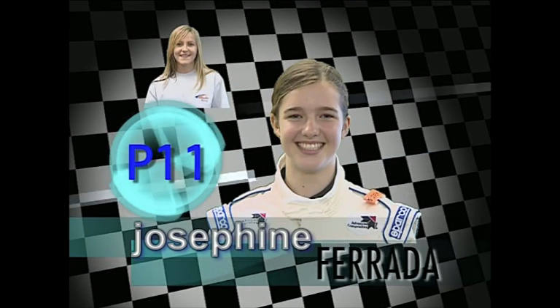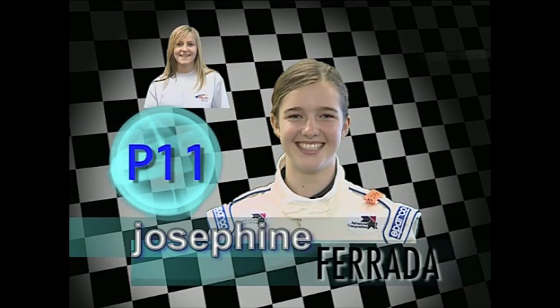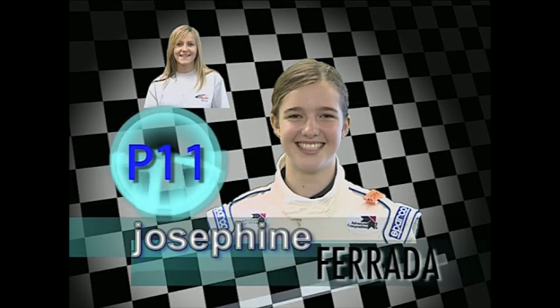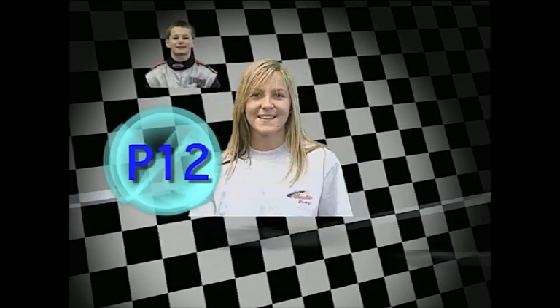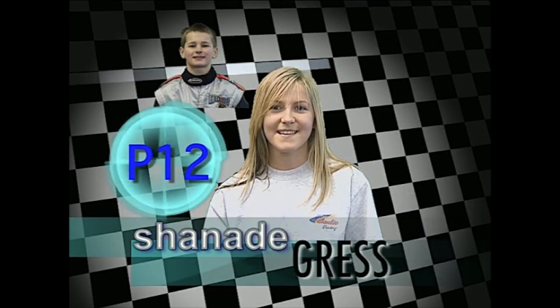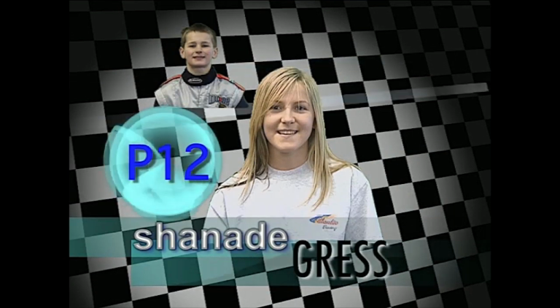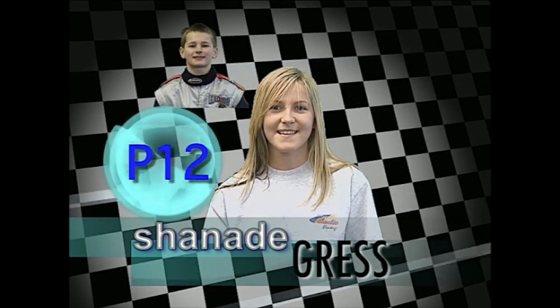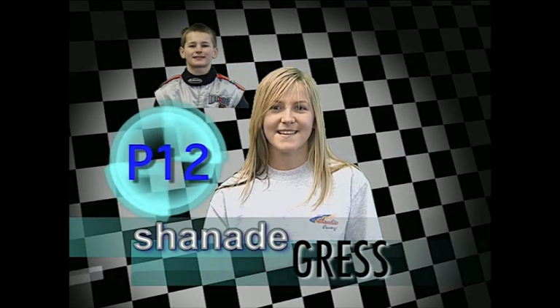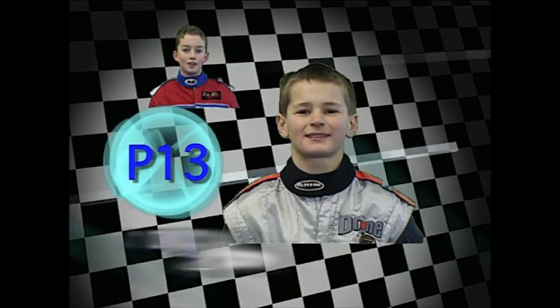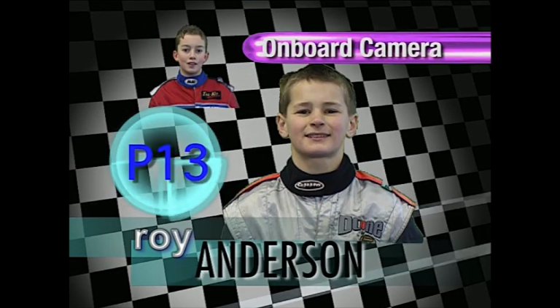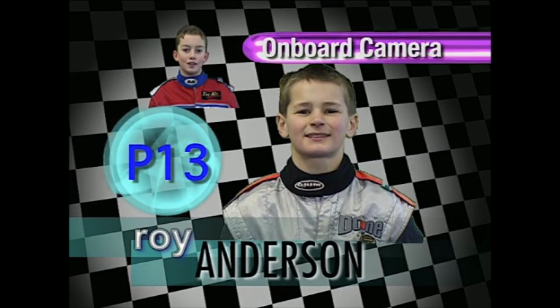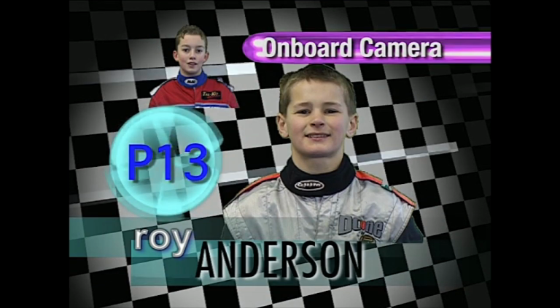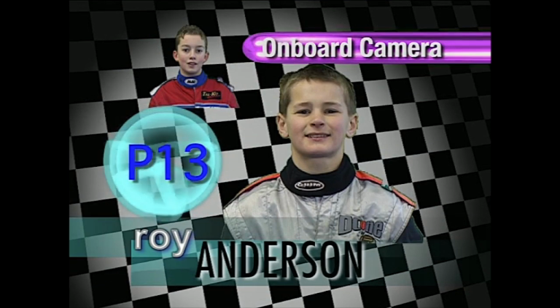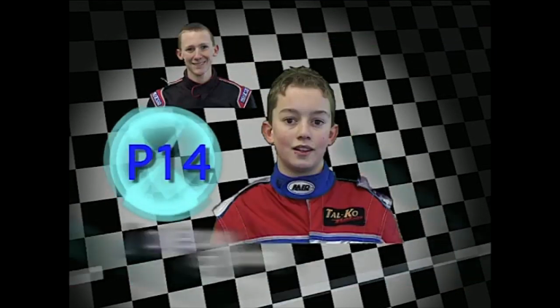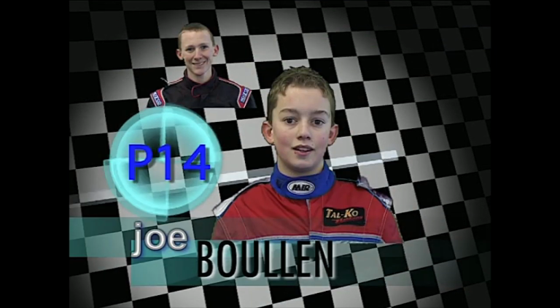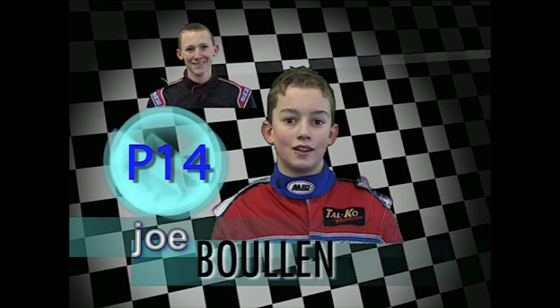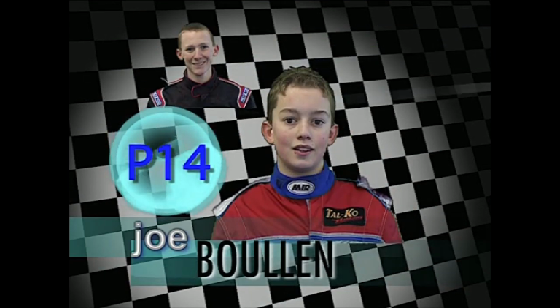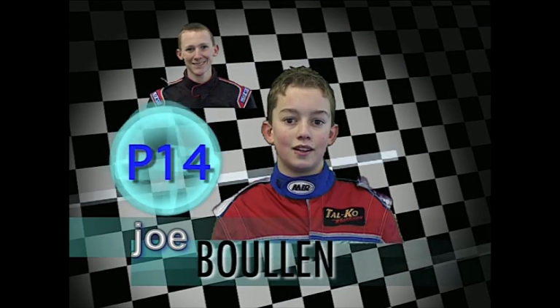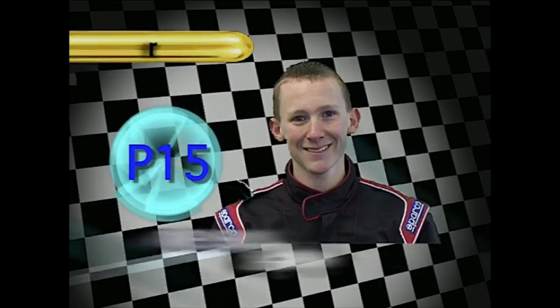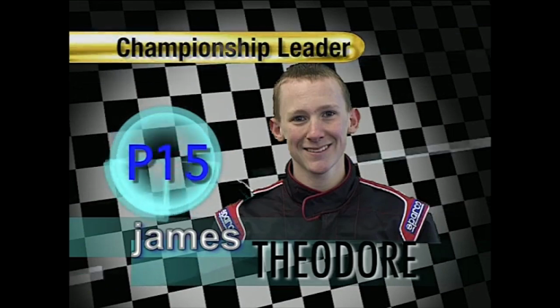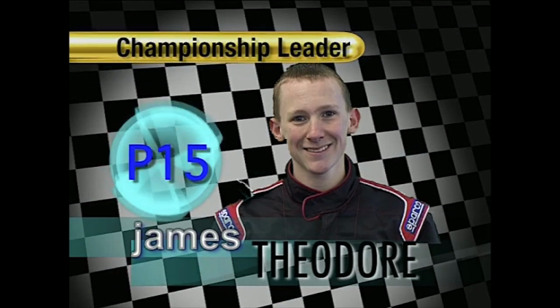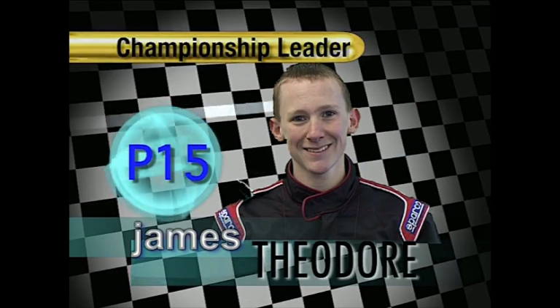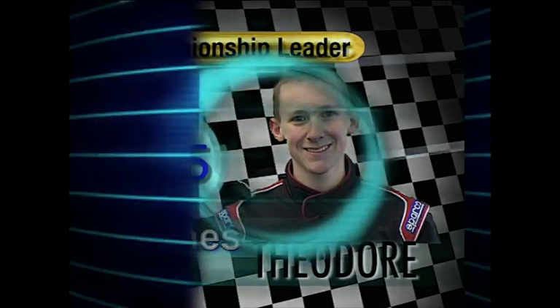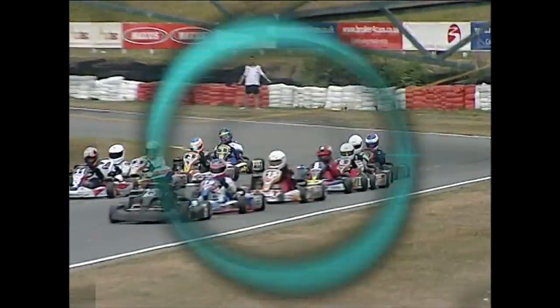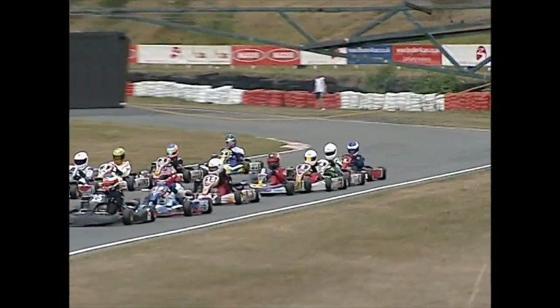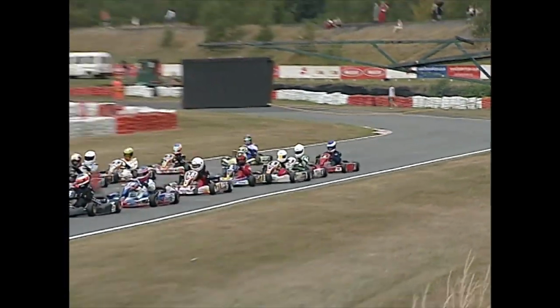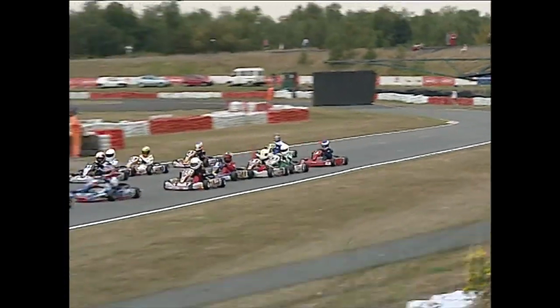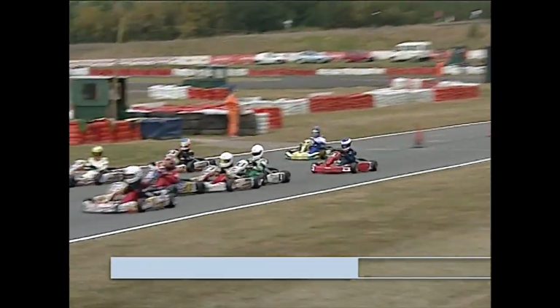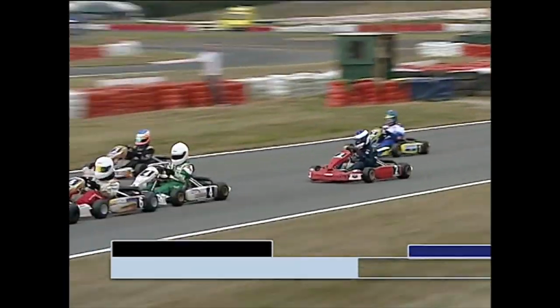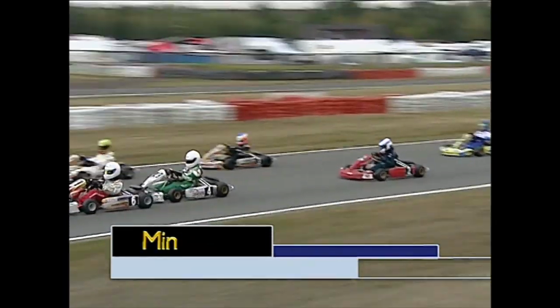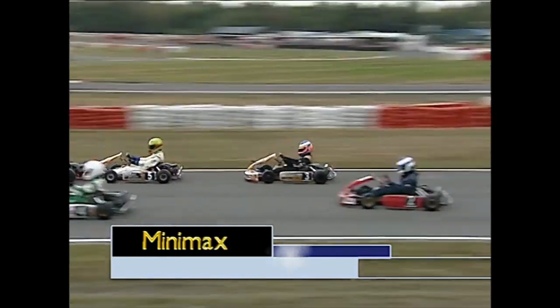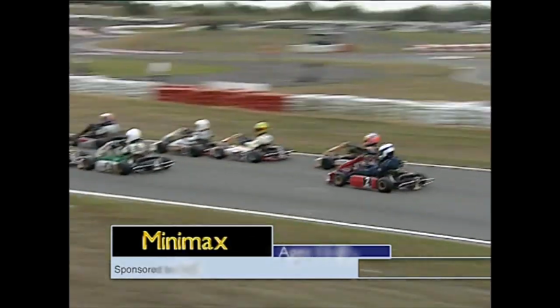The top five in the championship are Josephine Farada, Sinead Gress, Roy Anderson carrying the onboard camera — he's kart number three. Kart number two is Joe Bullen, the championship leader, the internationally famous James Theodore. We're off and running.